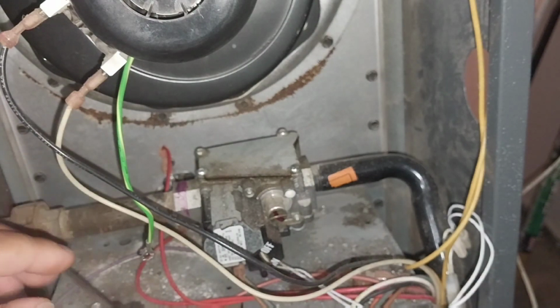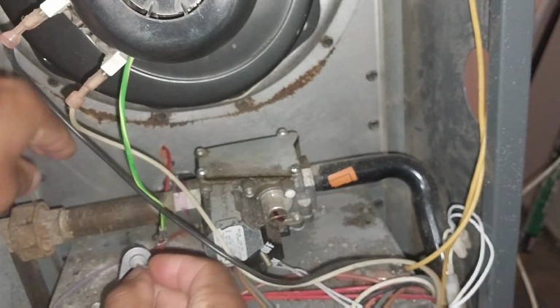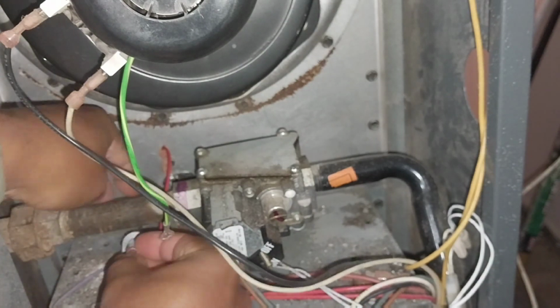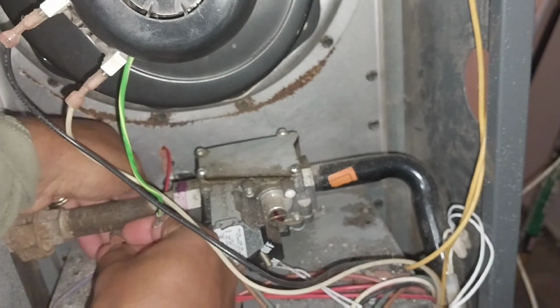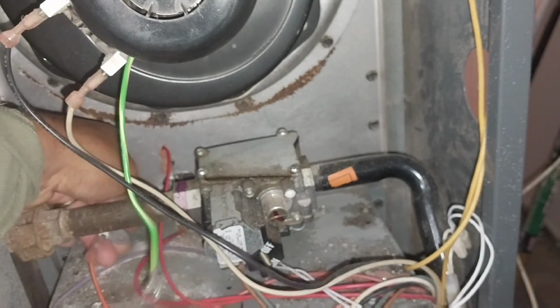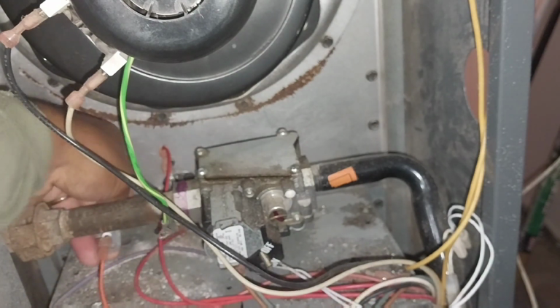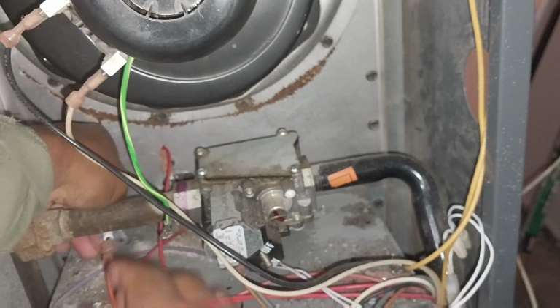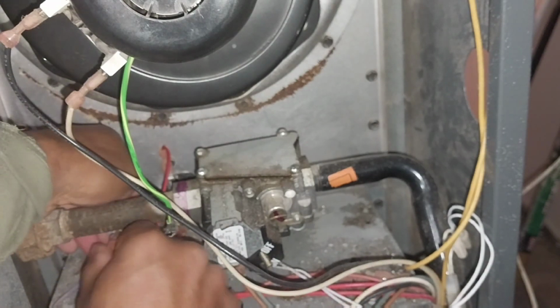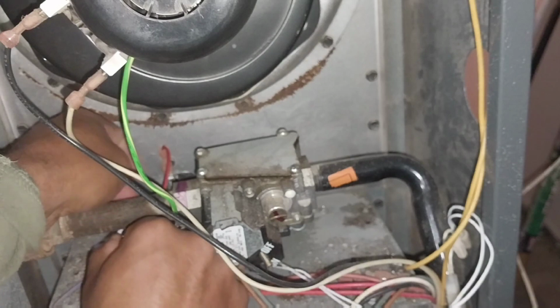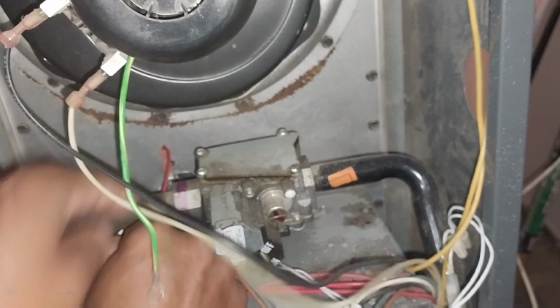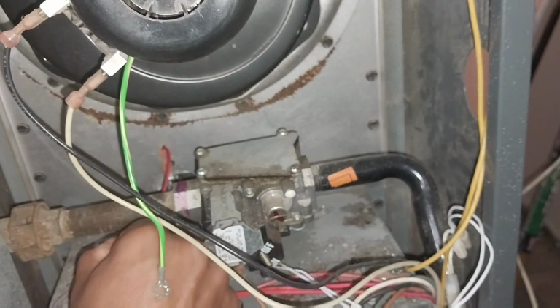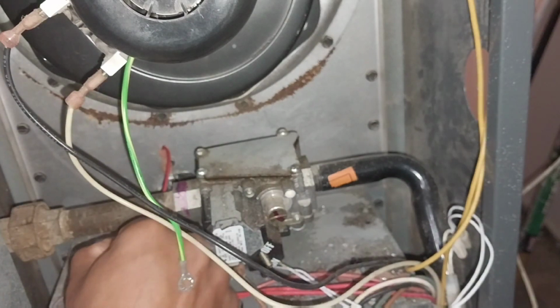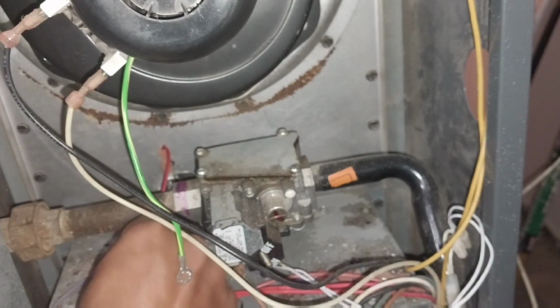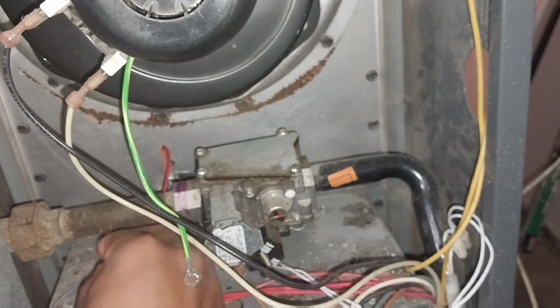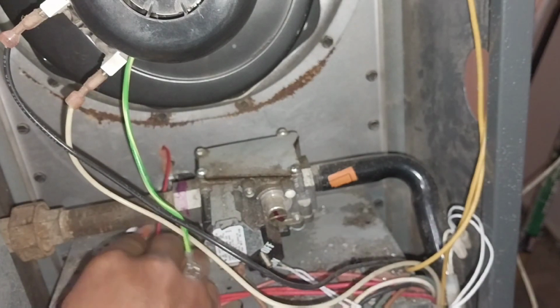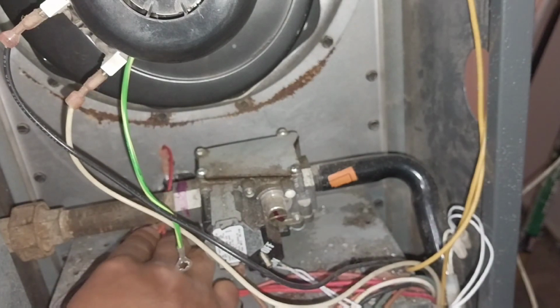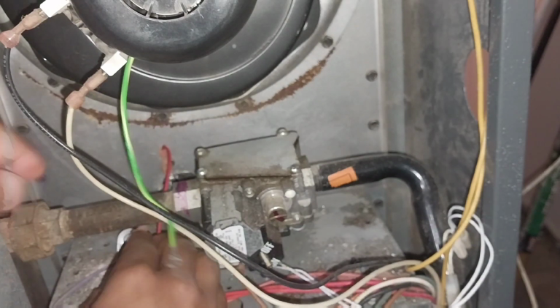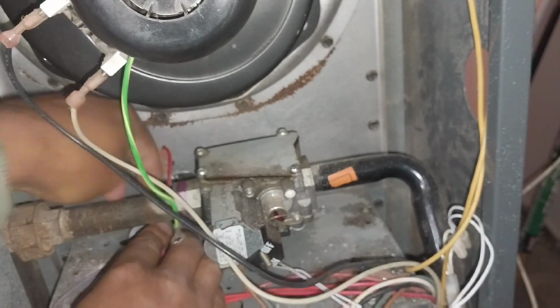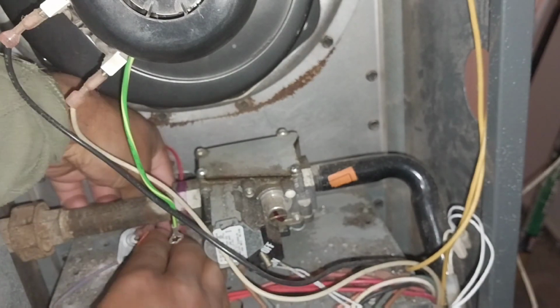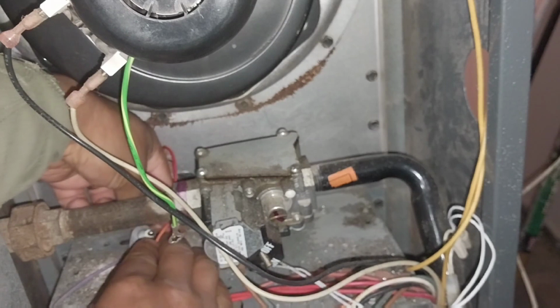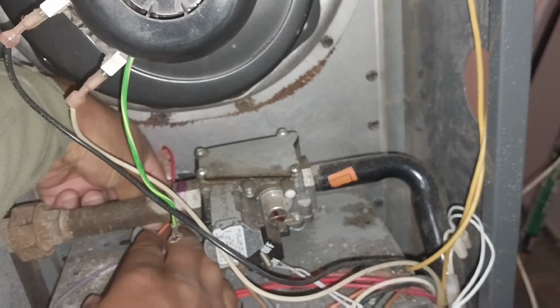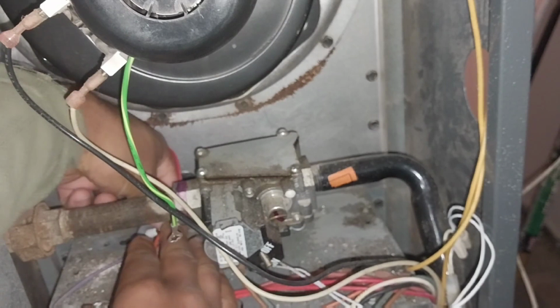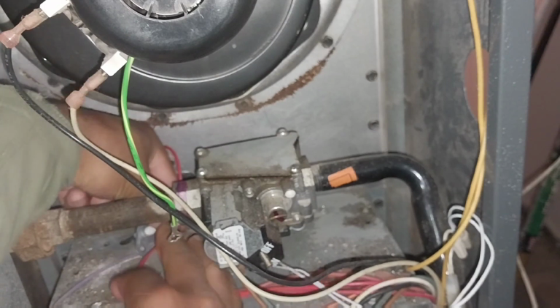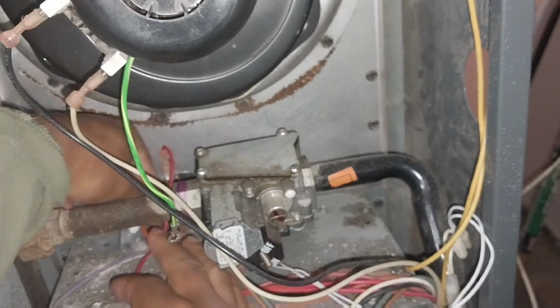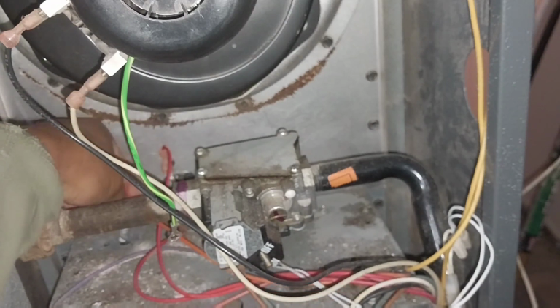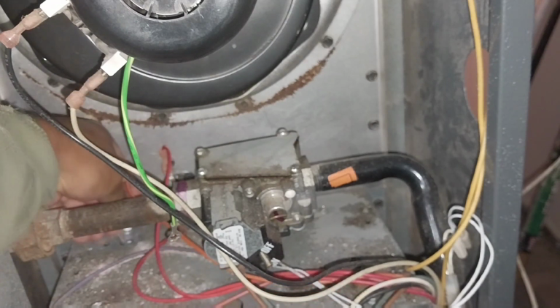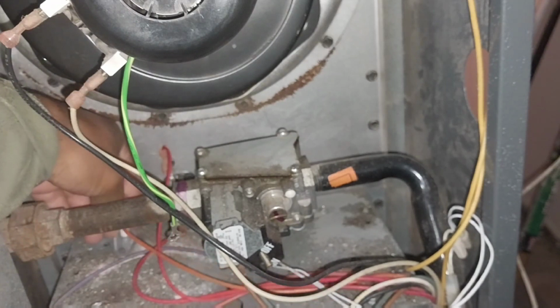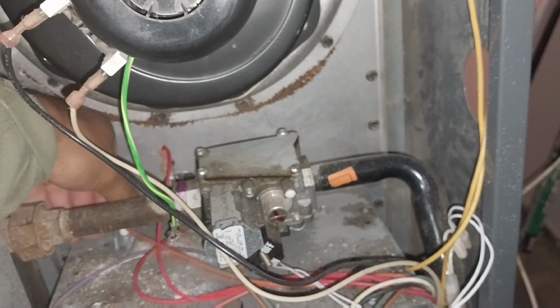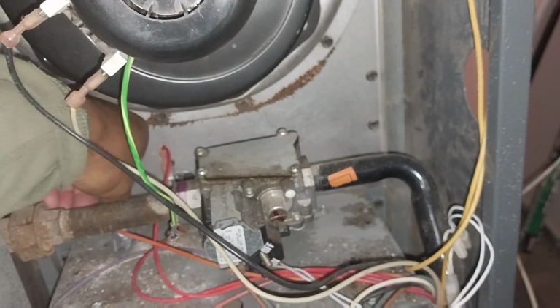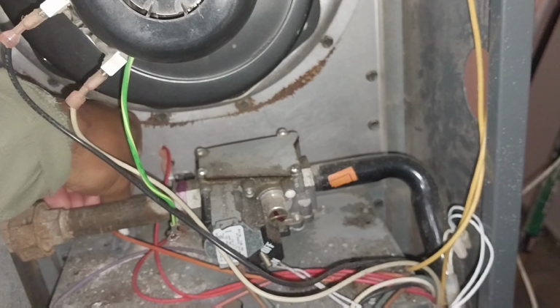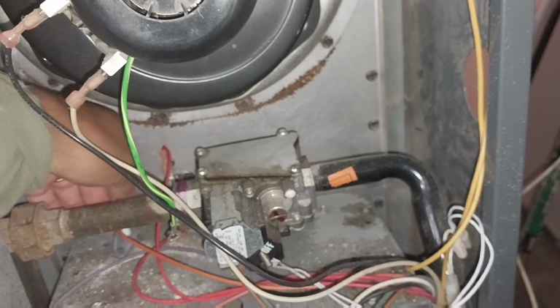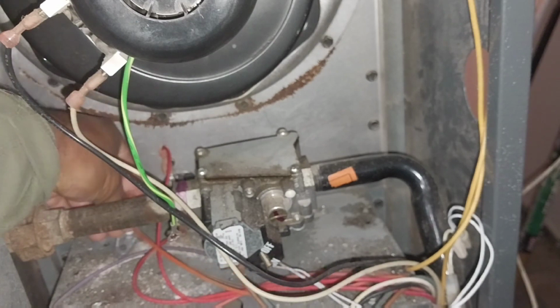Then install it back in place. Try to keep your hand off of it as much as possible, because you don't want grease from your hand getting onto the actual sensor.